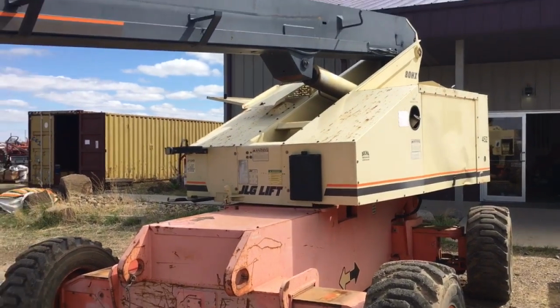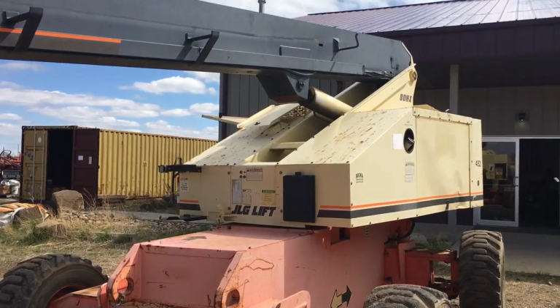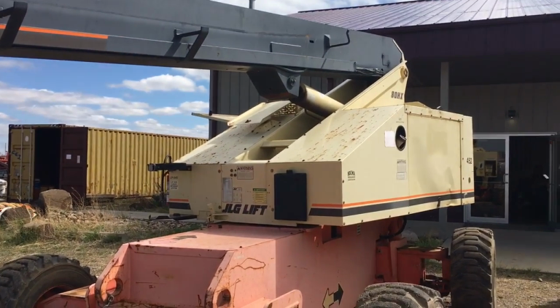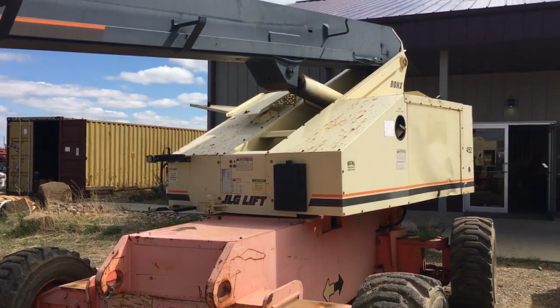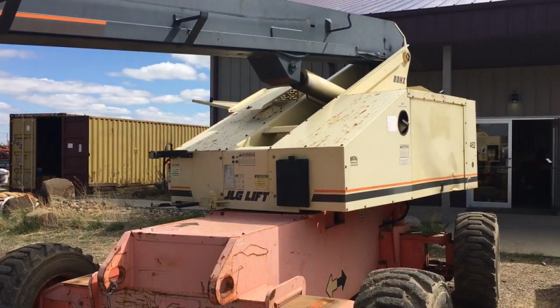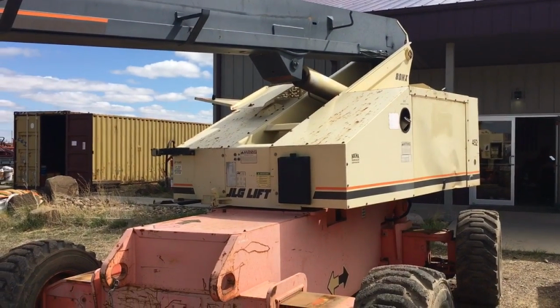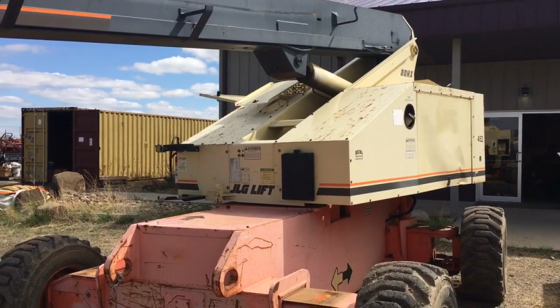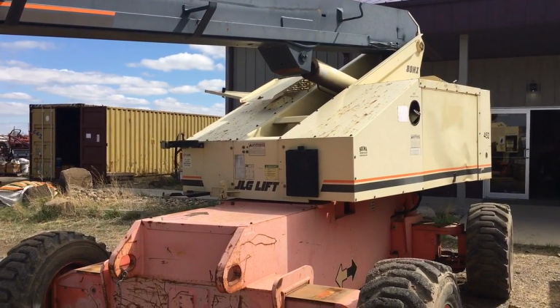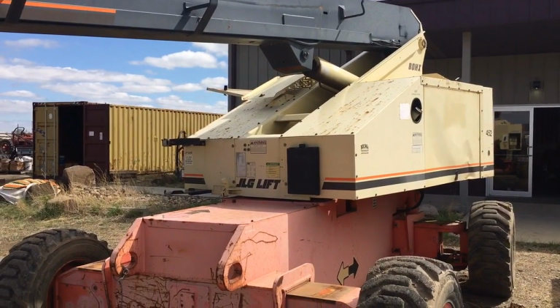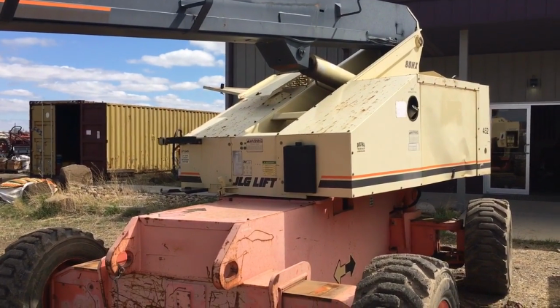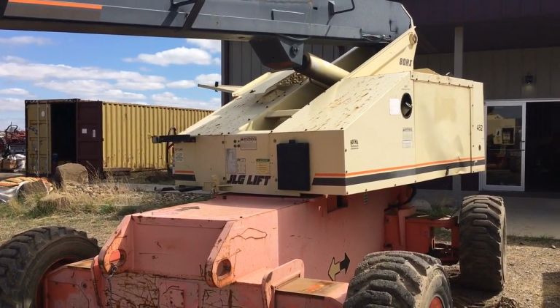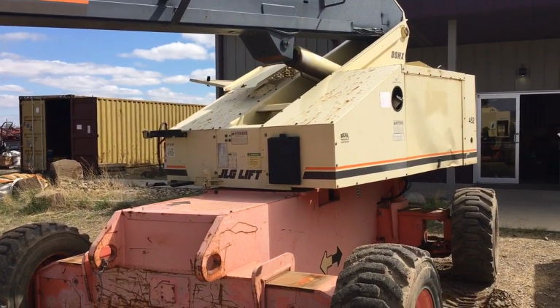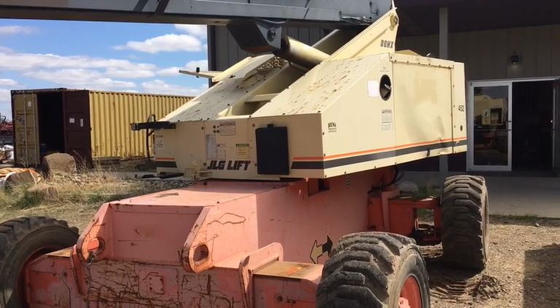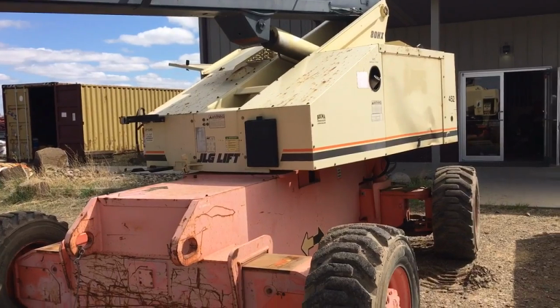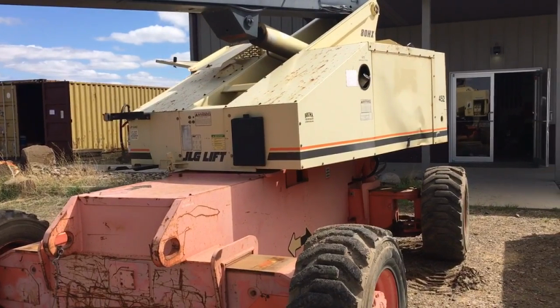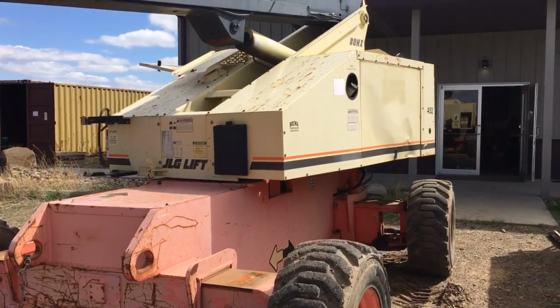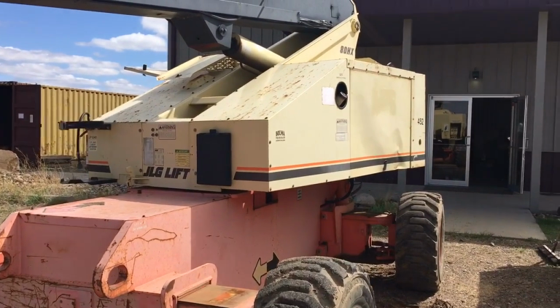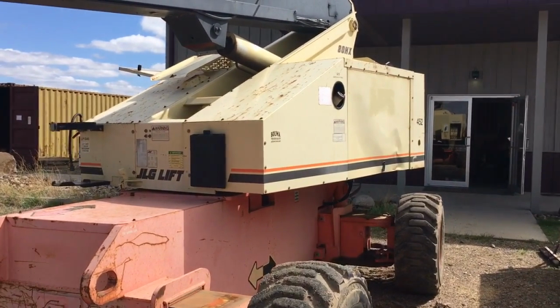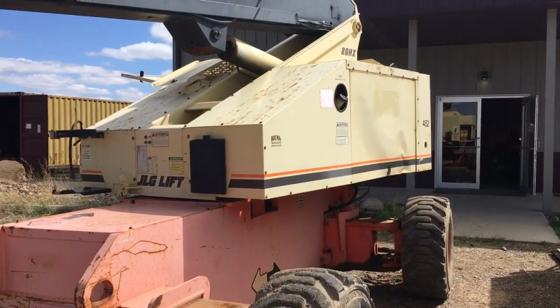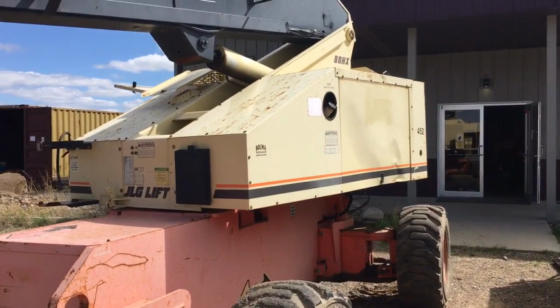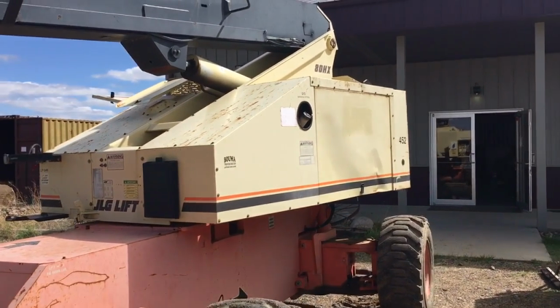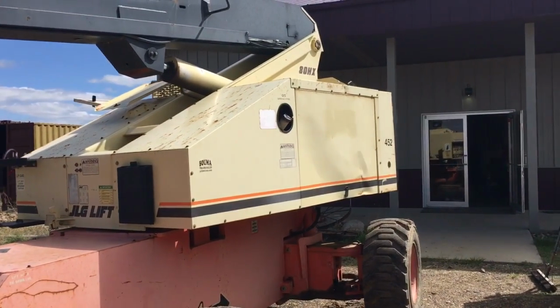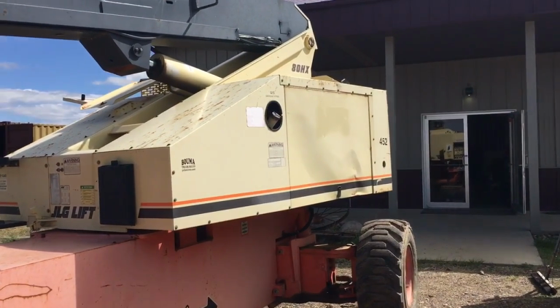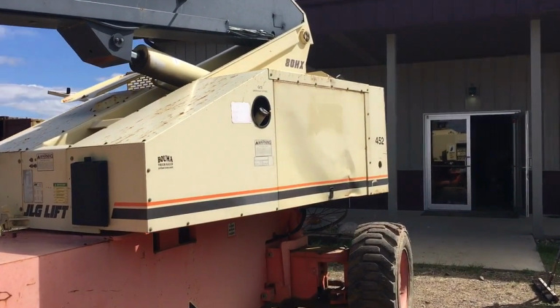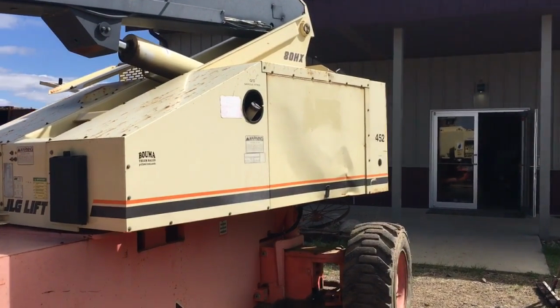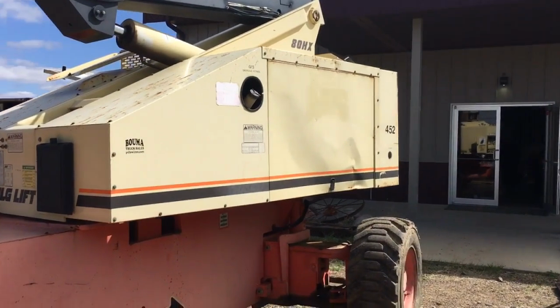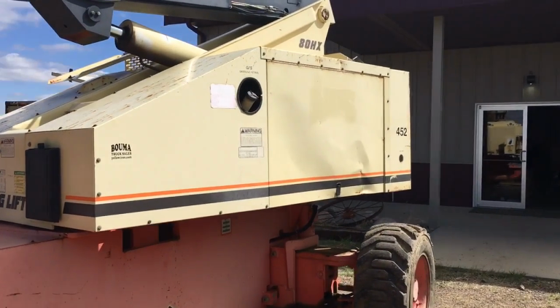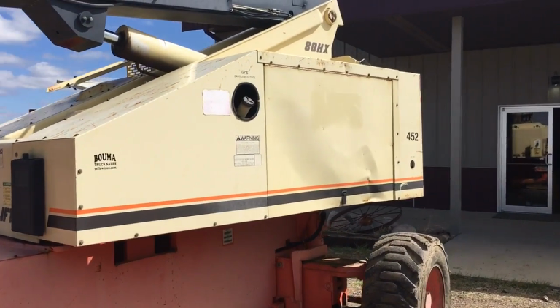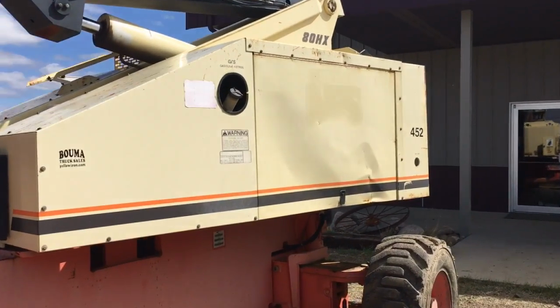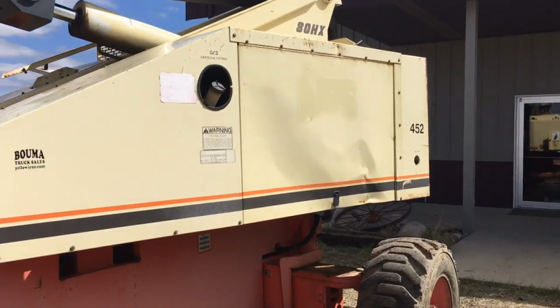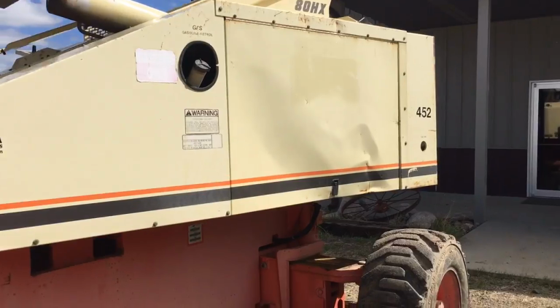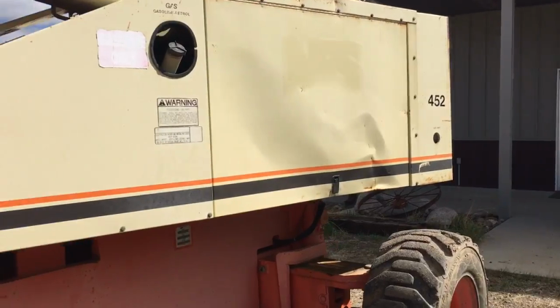Hi folks, Matt Smith with Smith Sales Company Auctioneers. We have the JLG lift here — it's a model 80 HX.